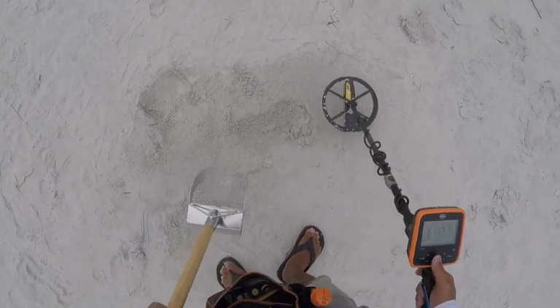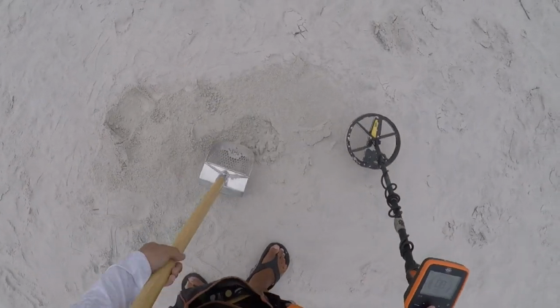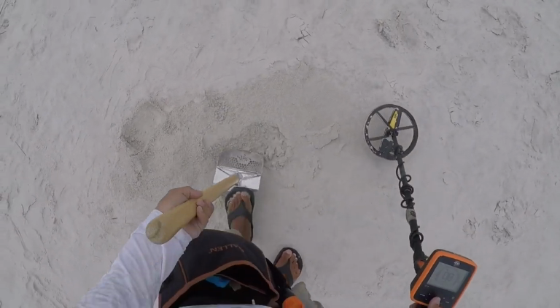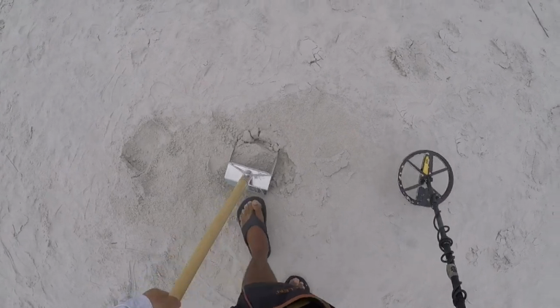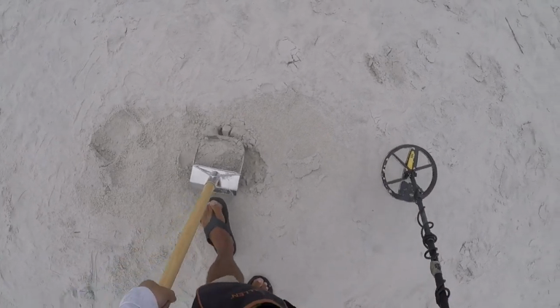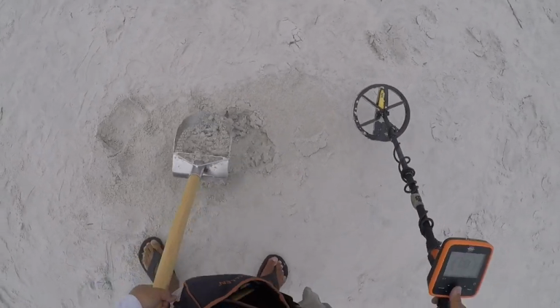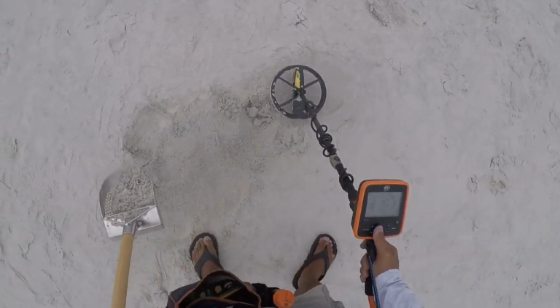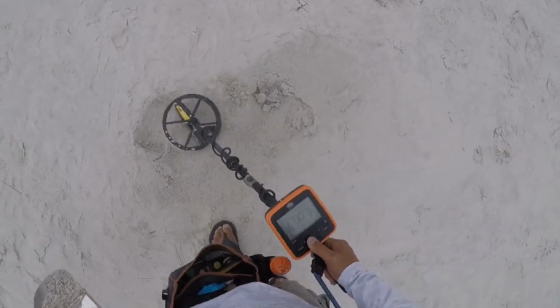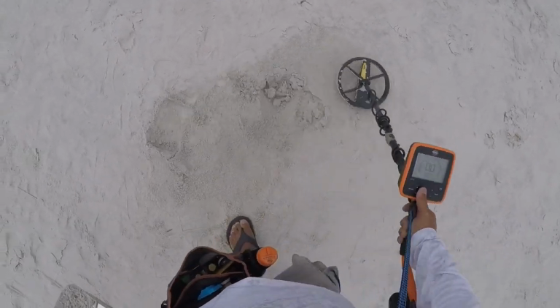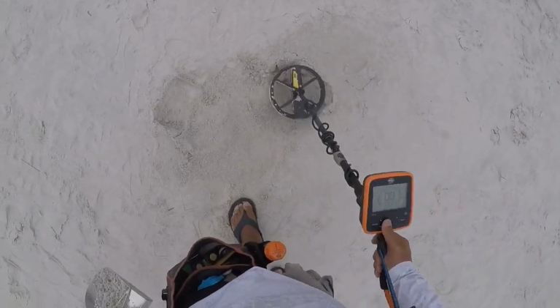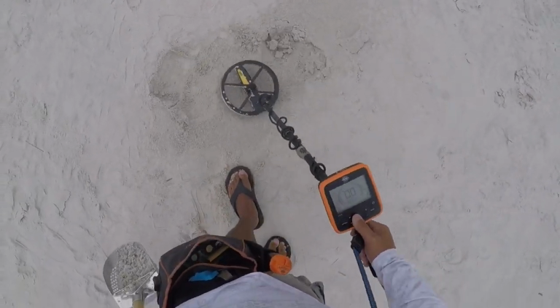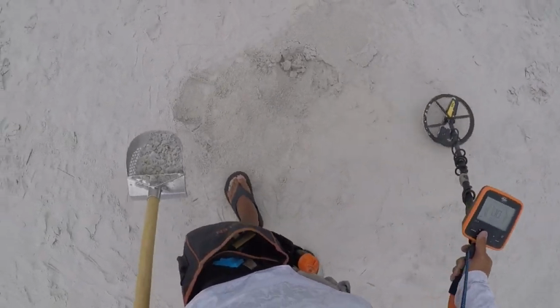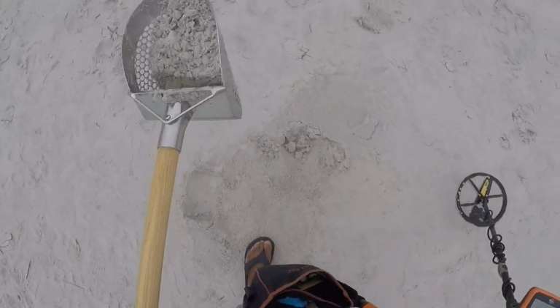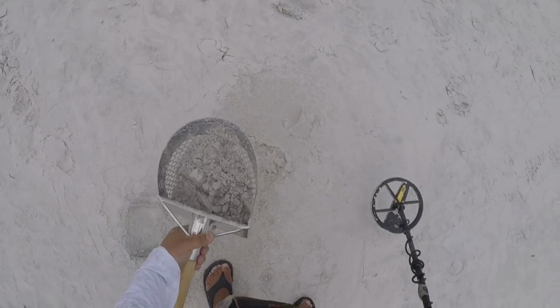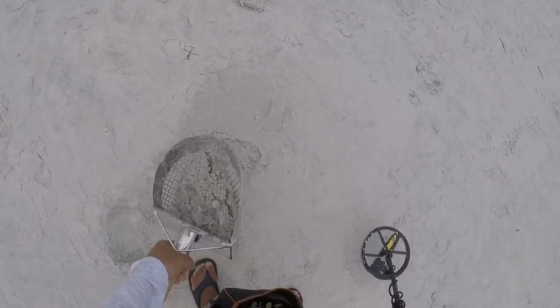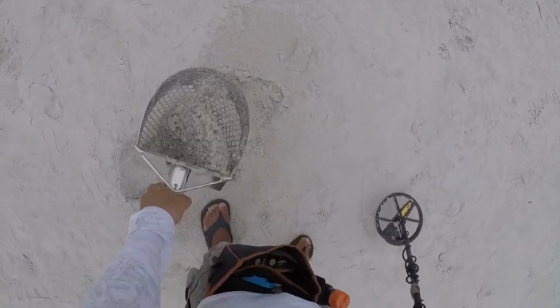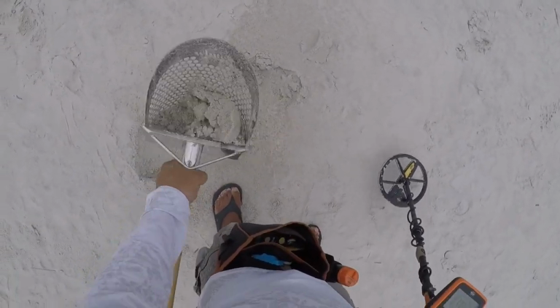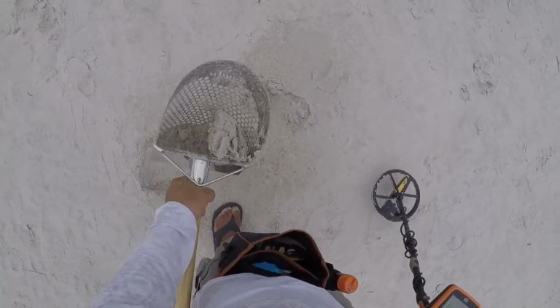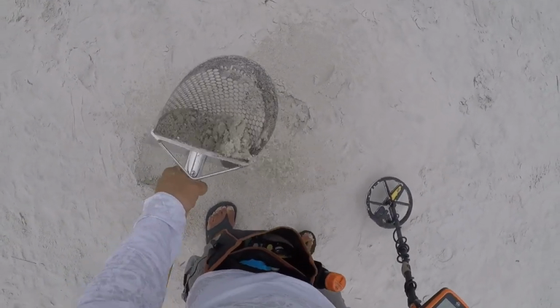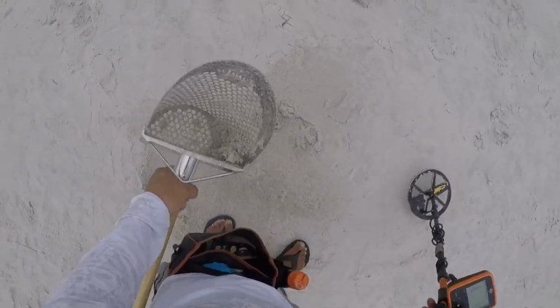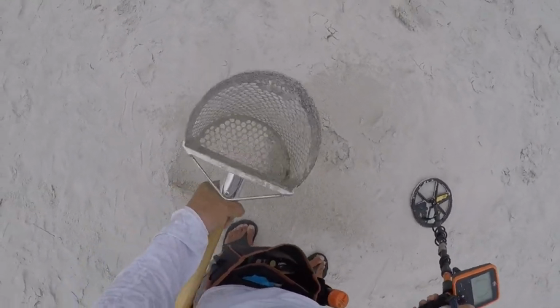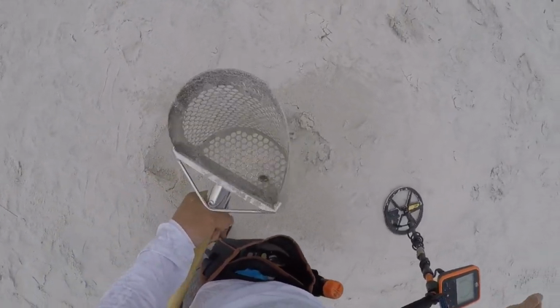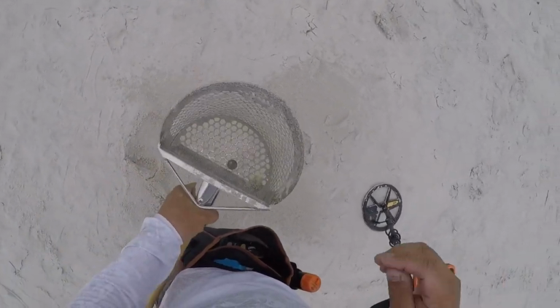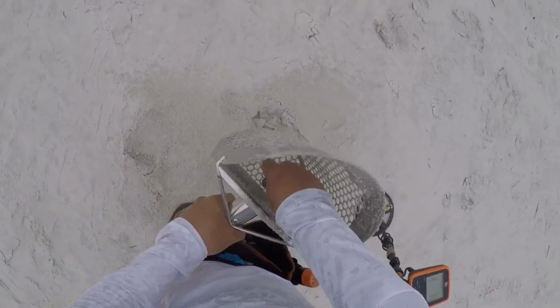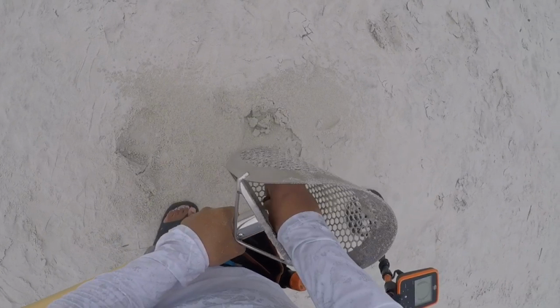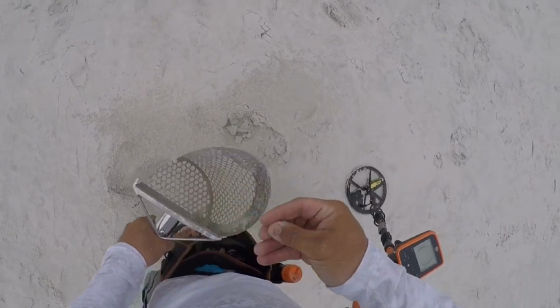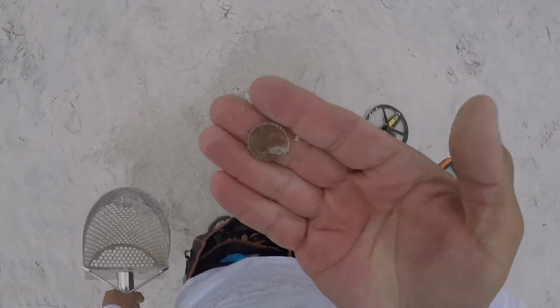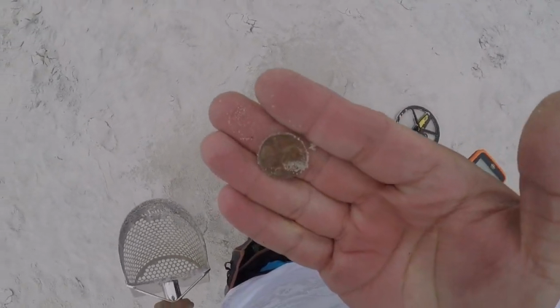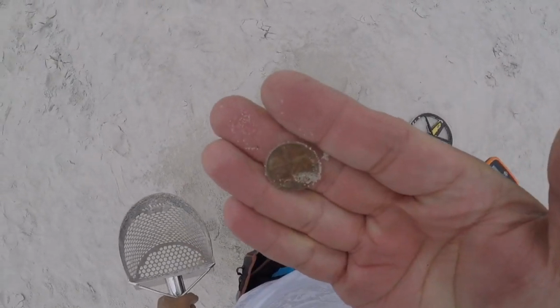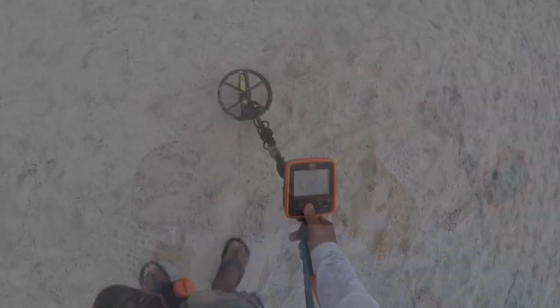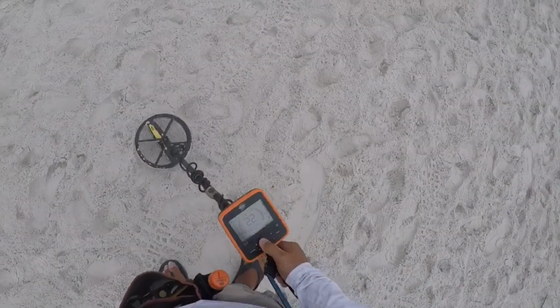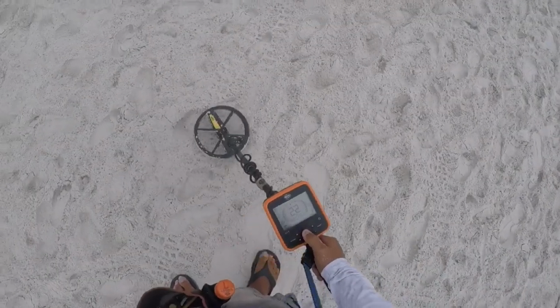I'm going to almost turn off the camera out of habit. Shake, shake, shake. All right, one more penny. End of the pouch. Any dime signal — a 22 nickel signal. Let's get this pull tab.